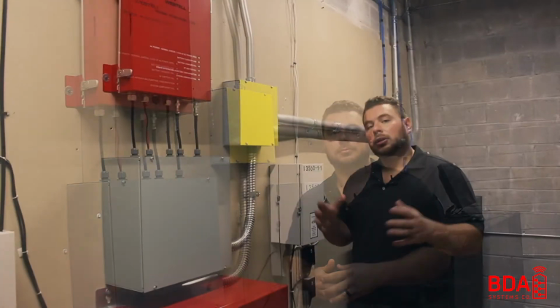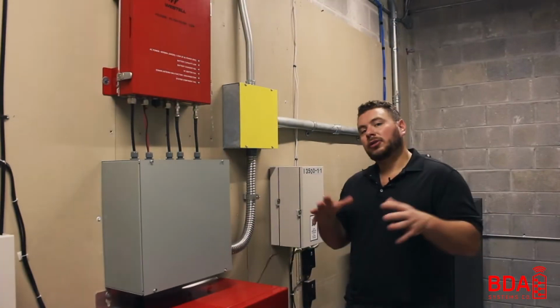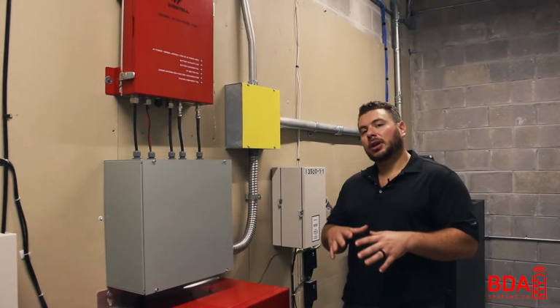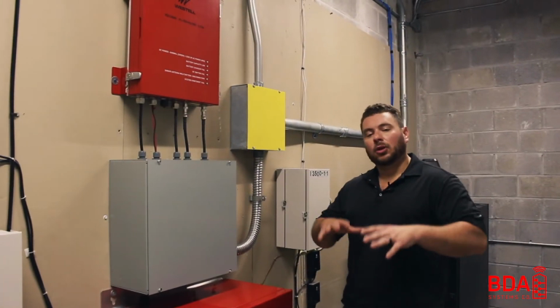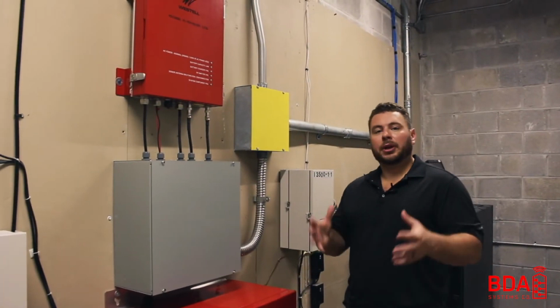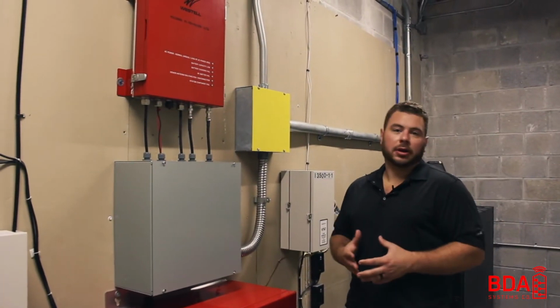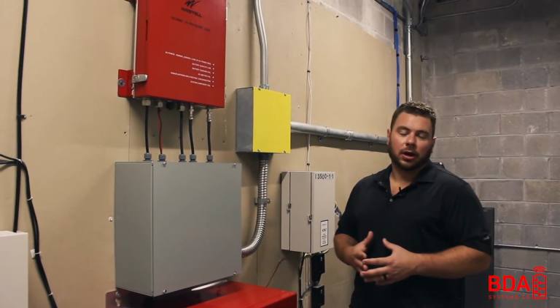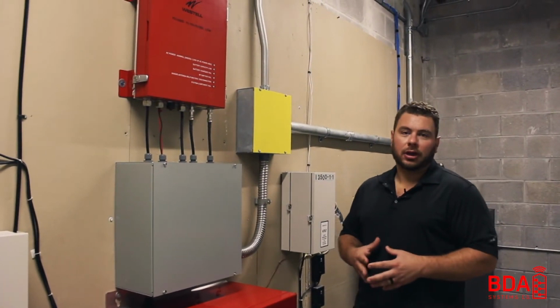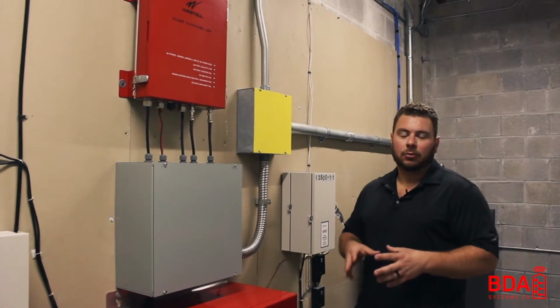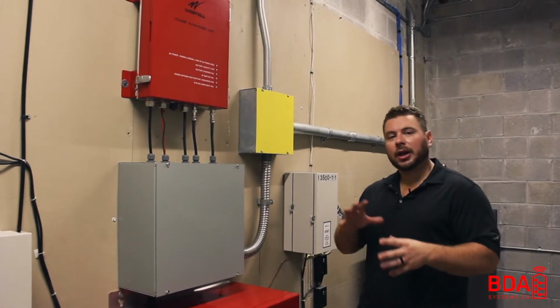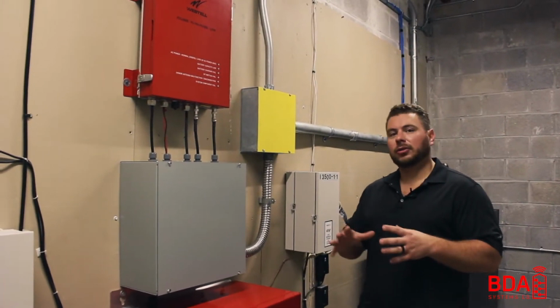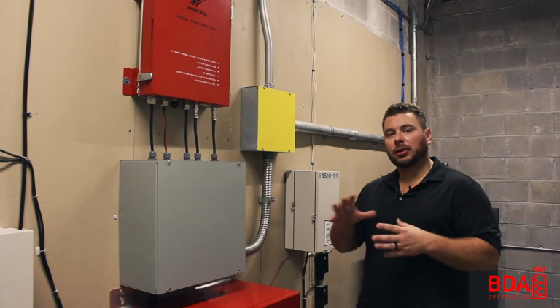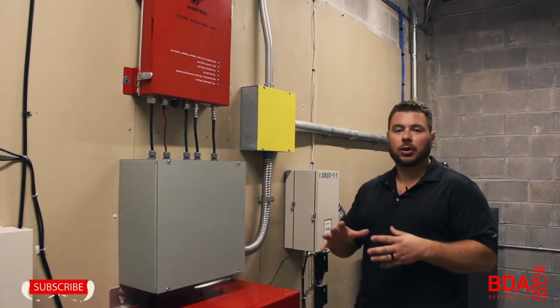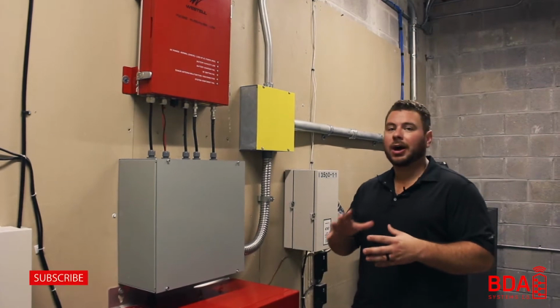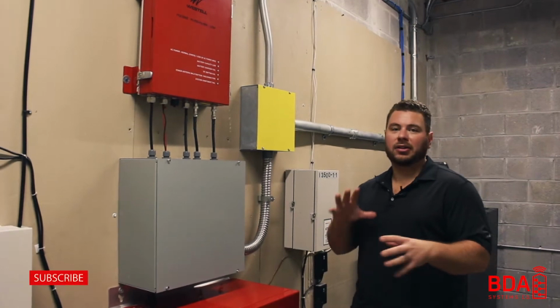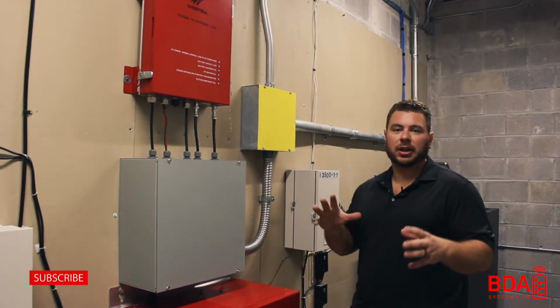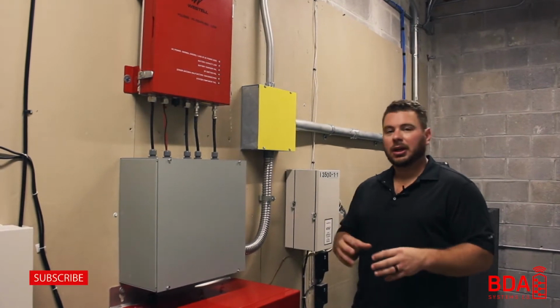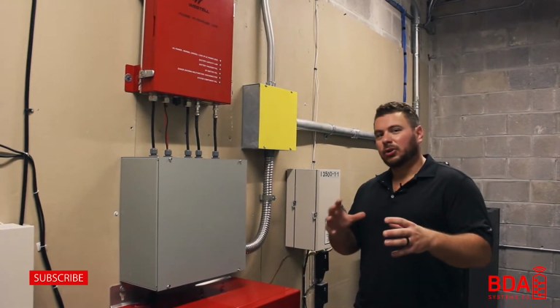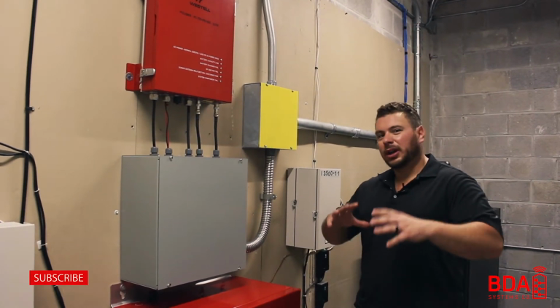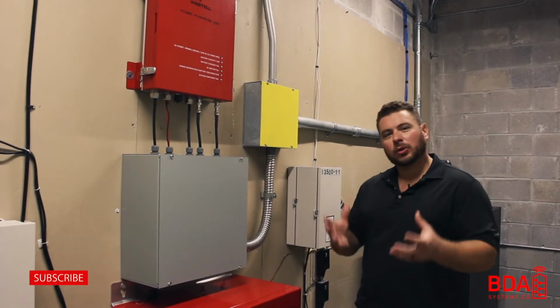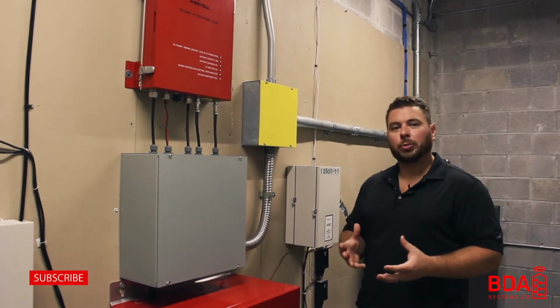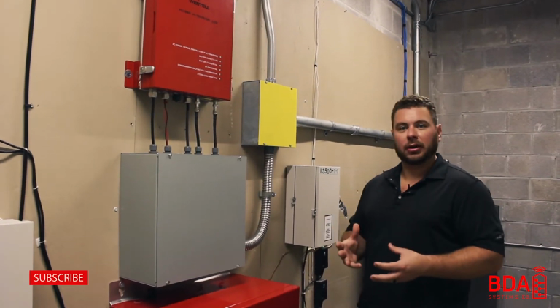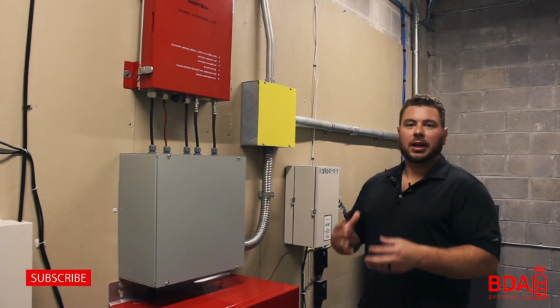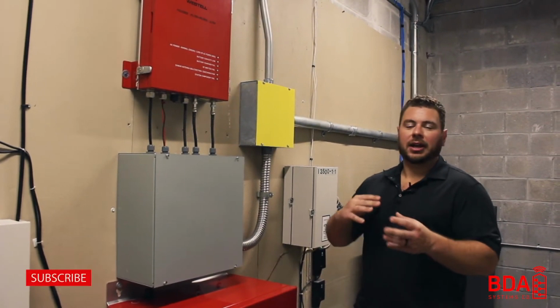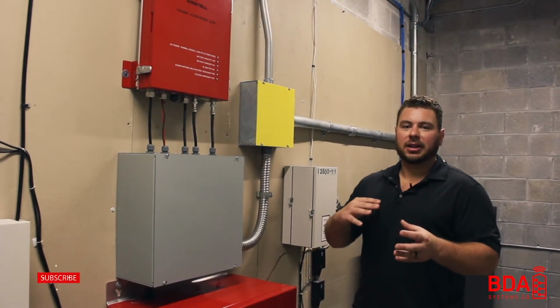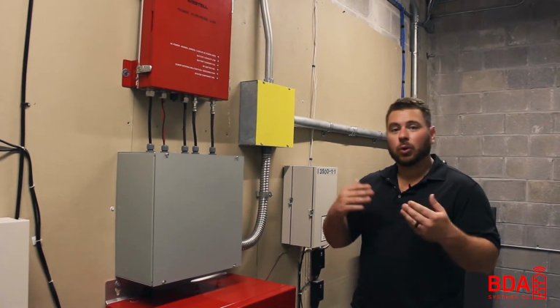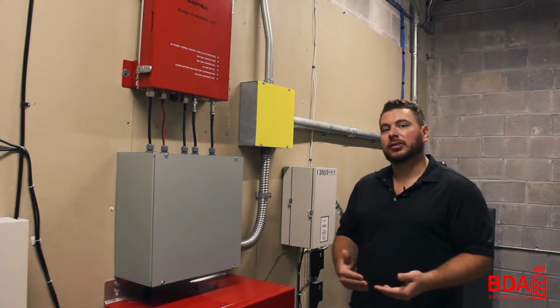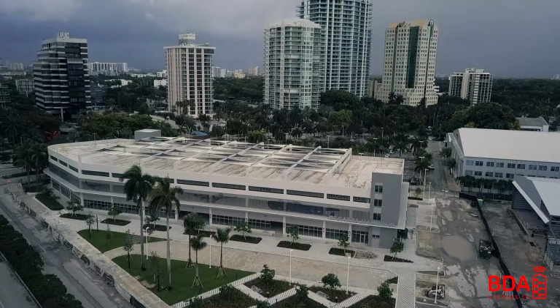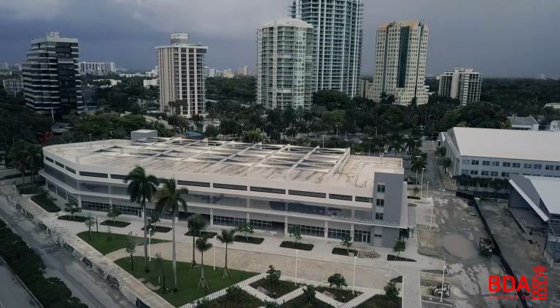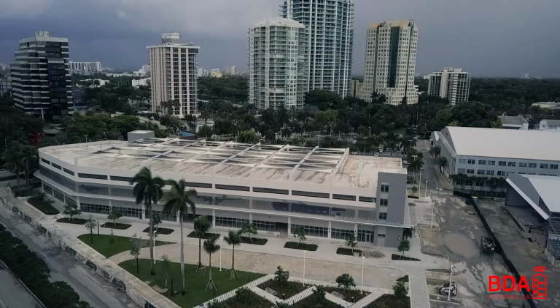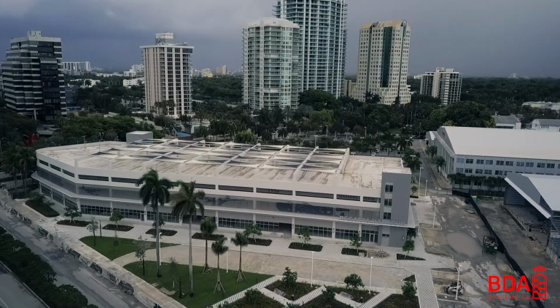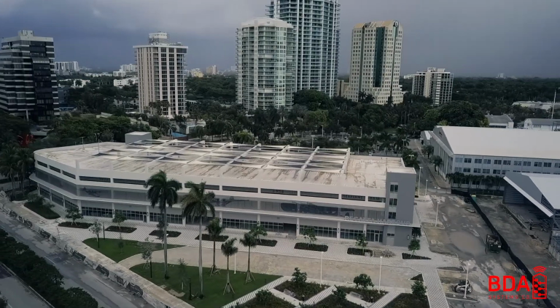This building is an open-air parking garage, and we're going to get into later in the video why this building — even though it is mostly open-air — actually required a system, and that has to do with building materials.